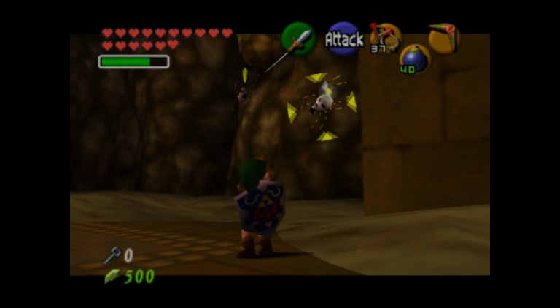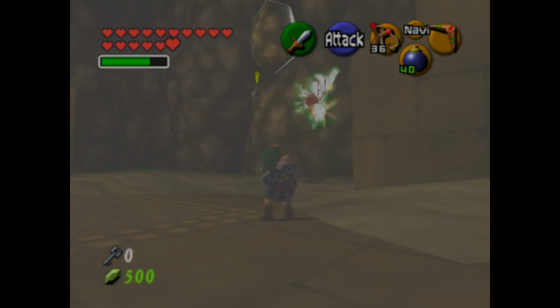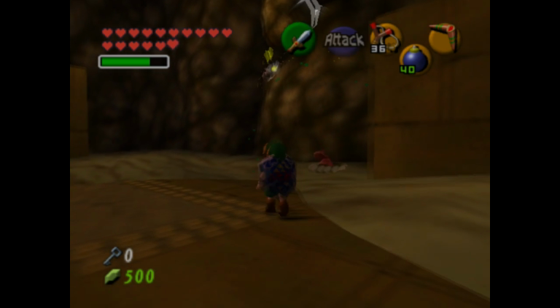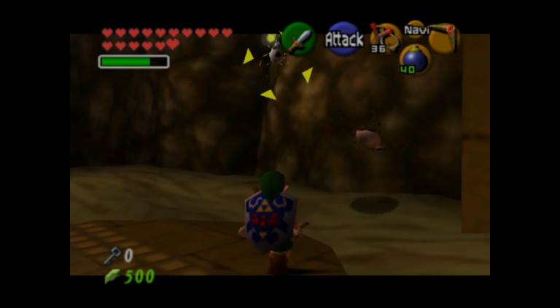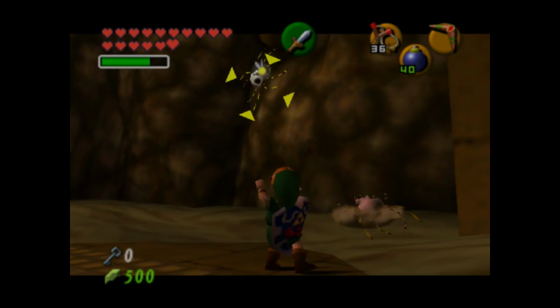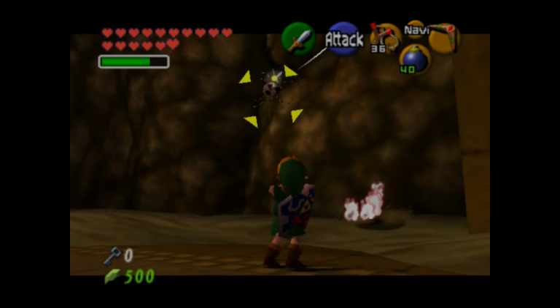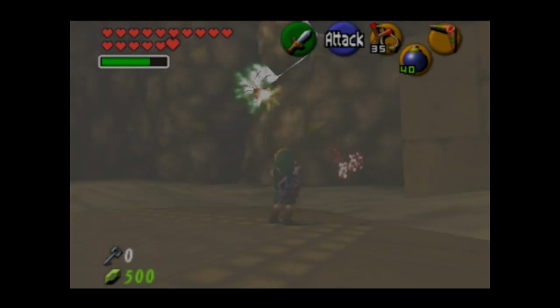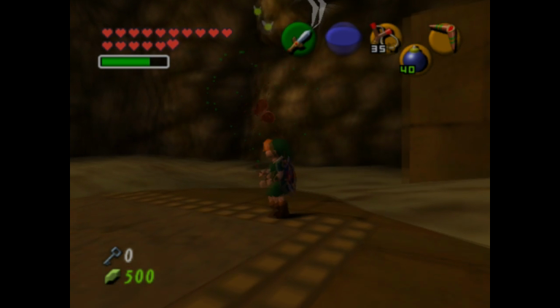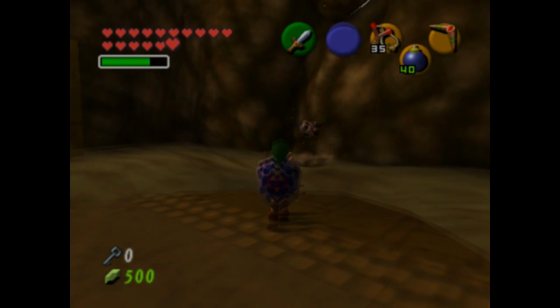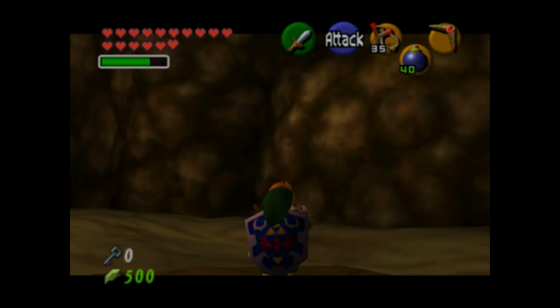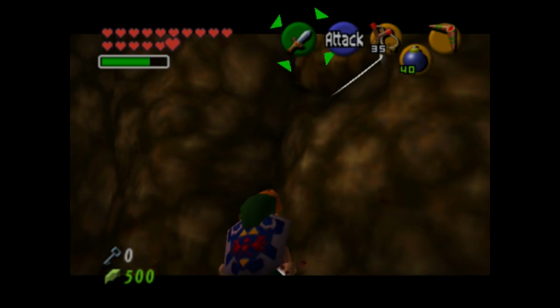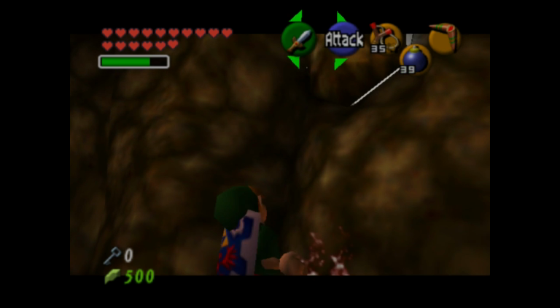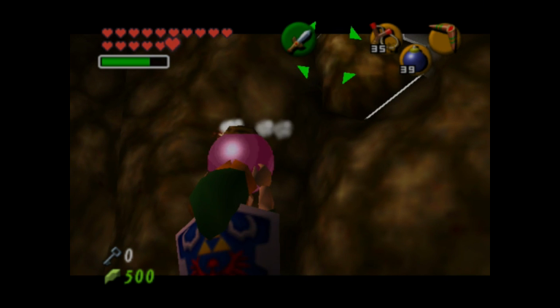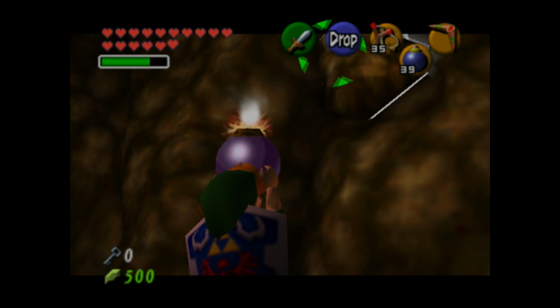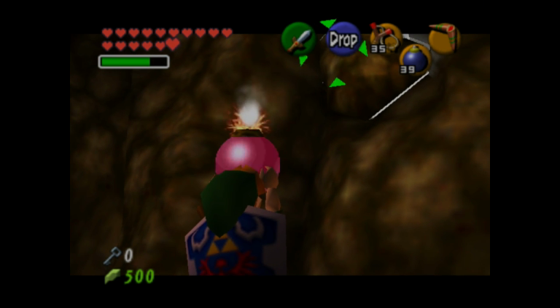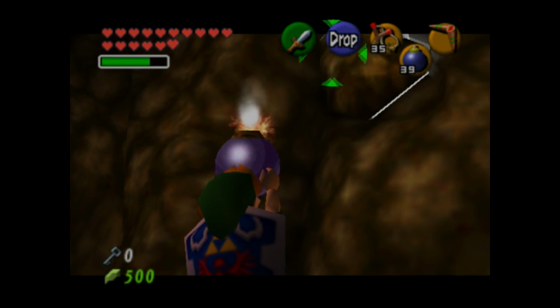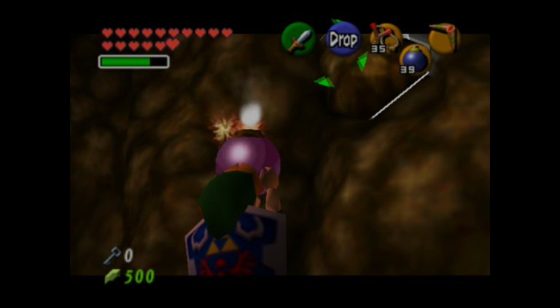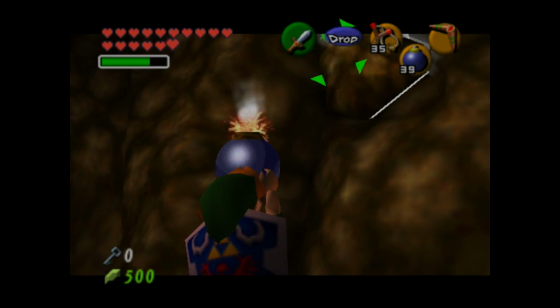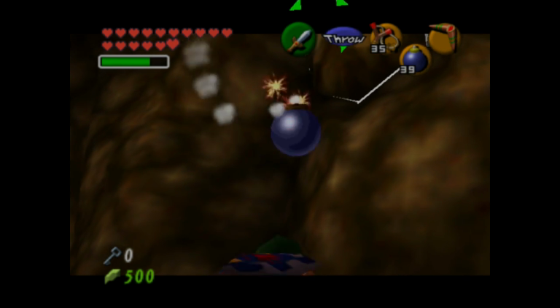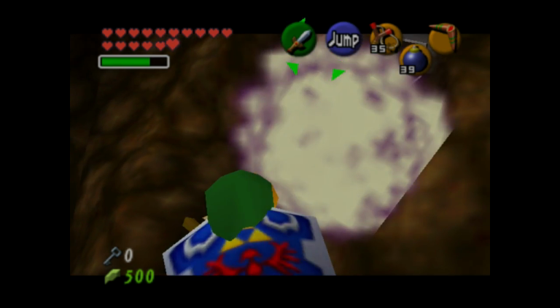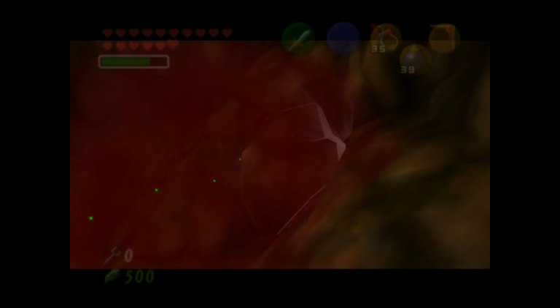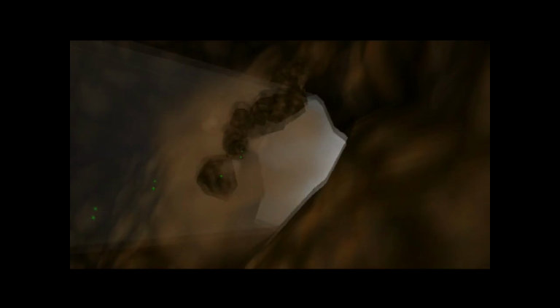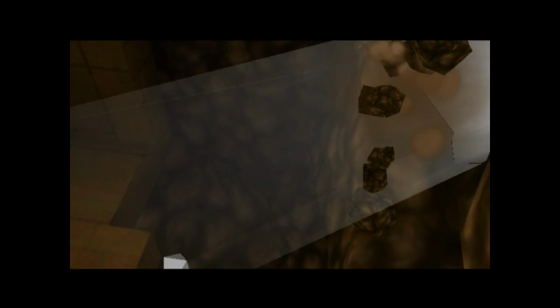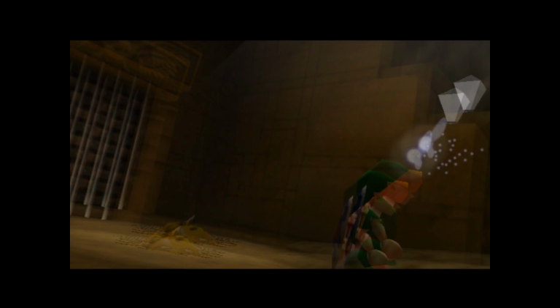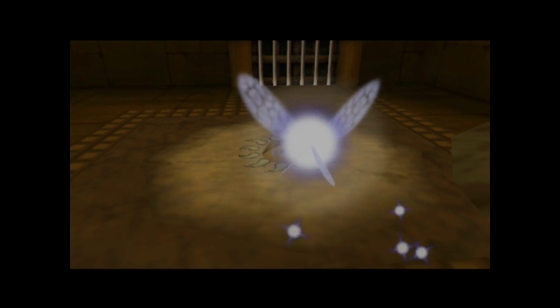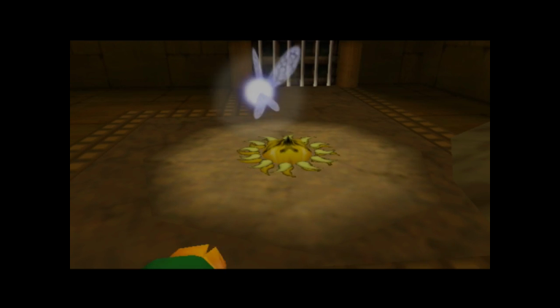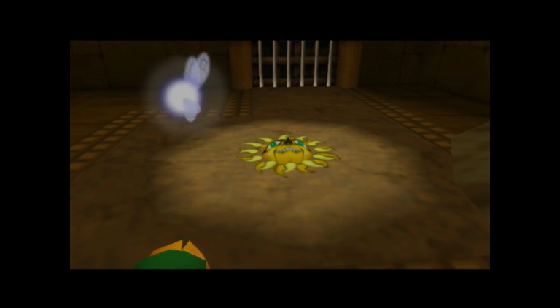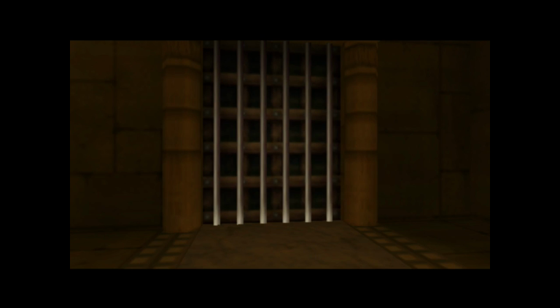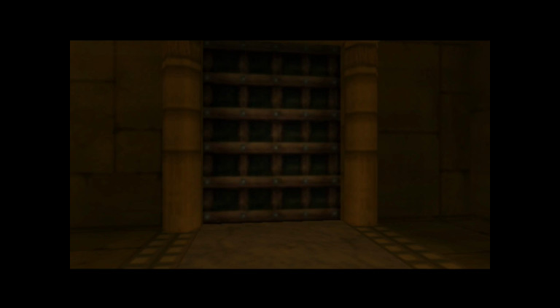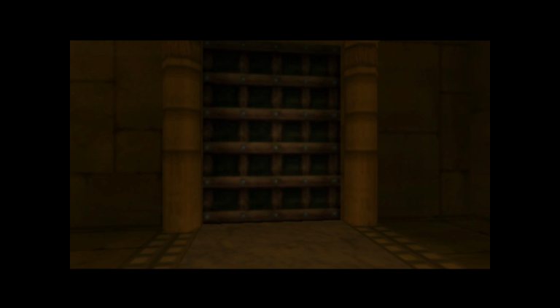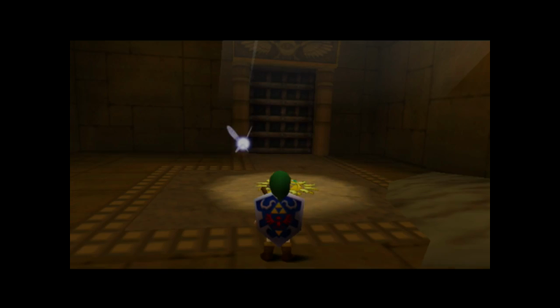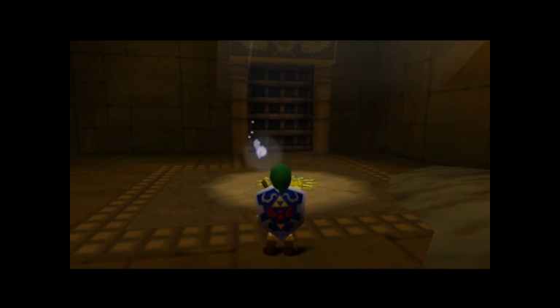There is a bombable boulder up there that the game wants you to take a bomb chu and throw up there. They actually give you bomb chus in this room, but I just do a well-timed bomb throw and open it that way.